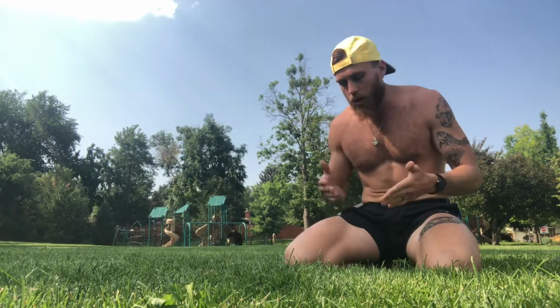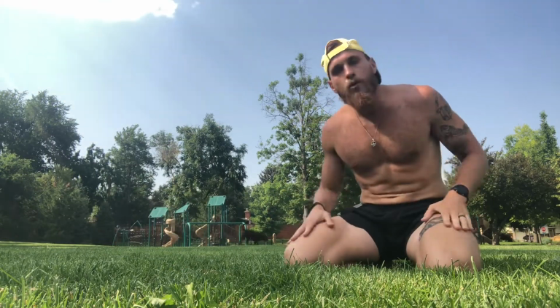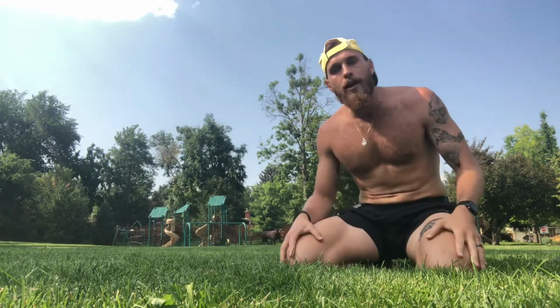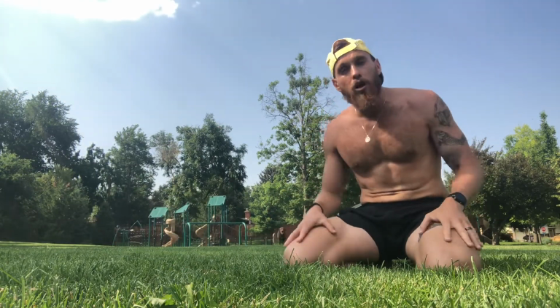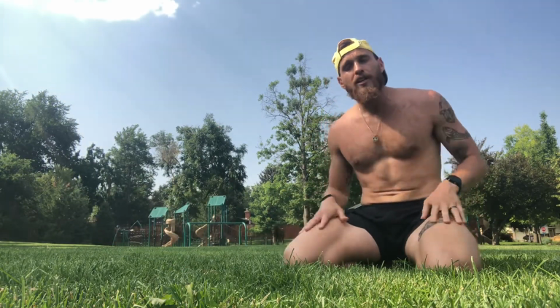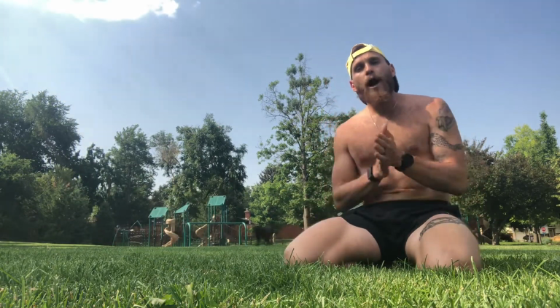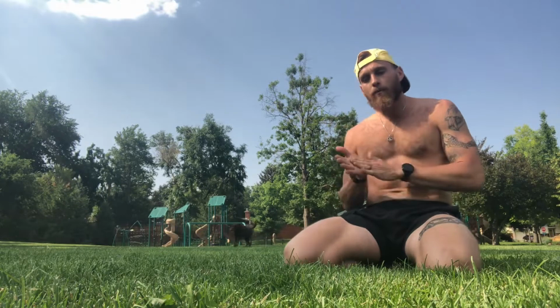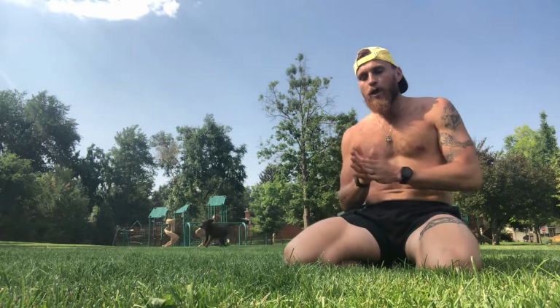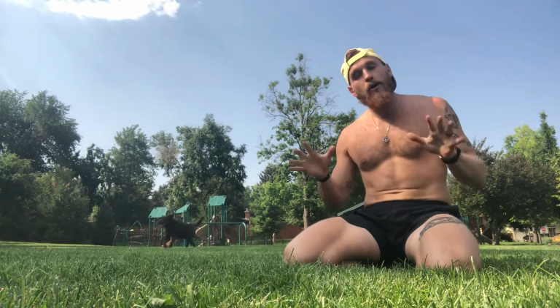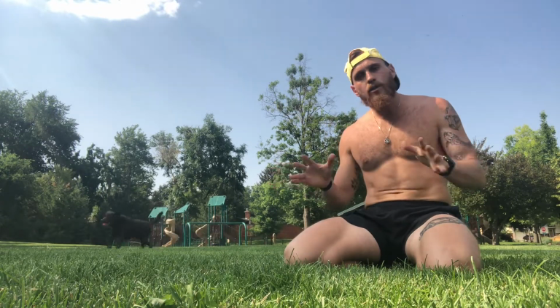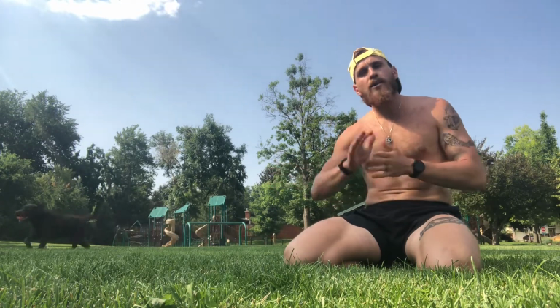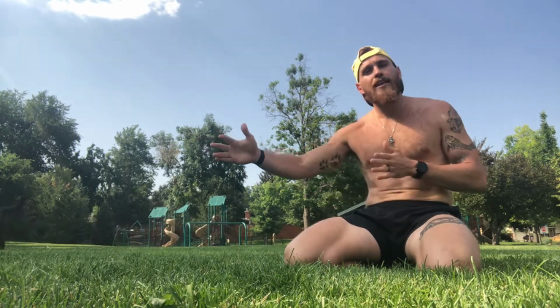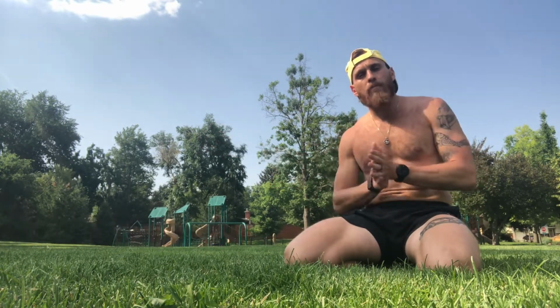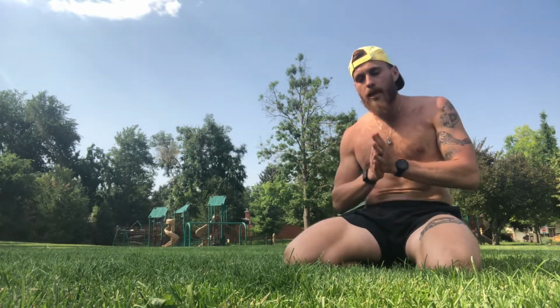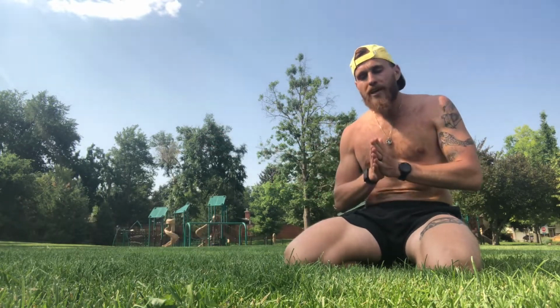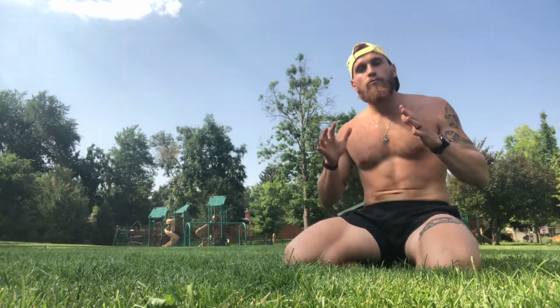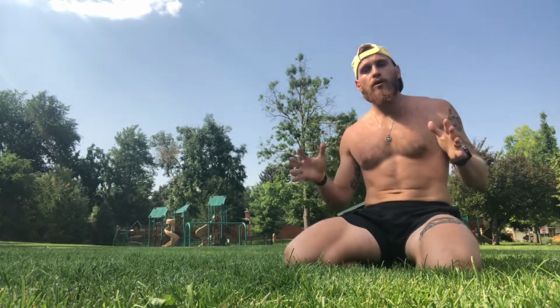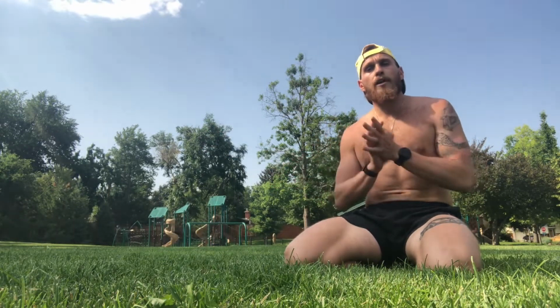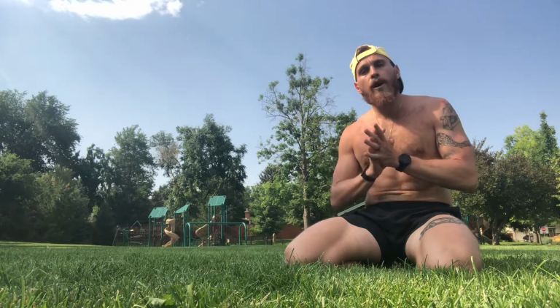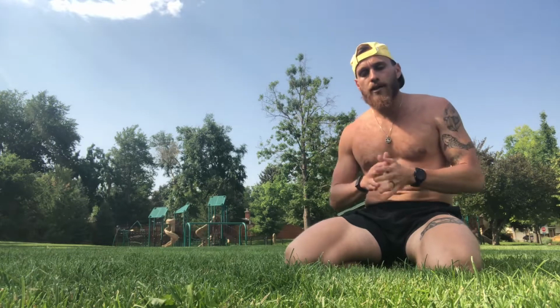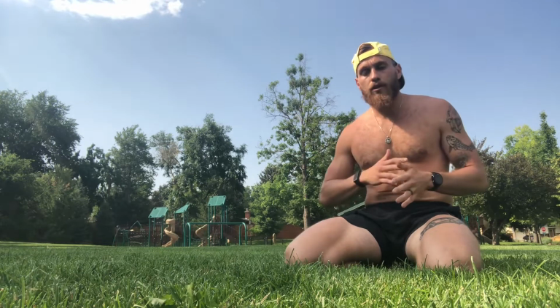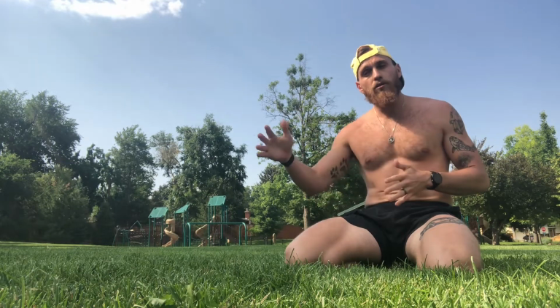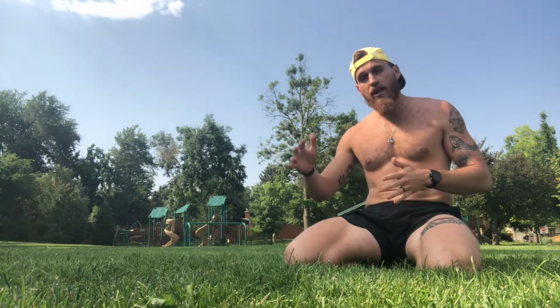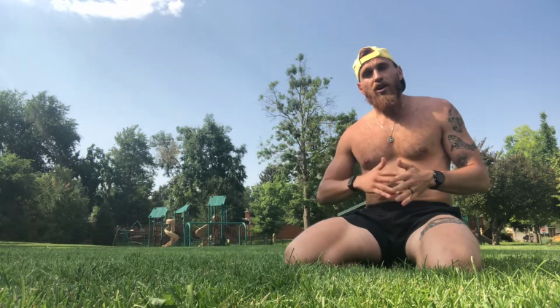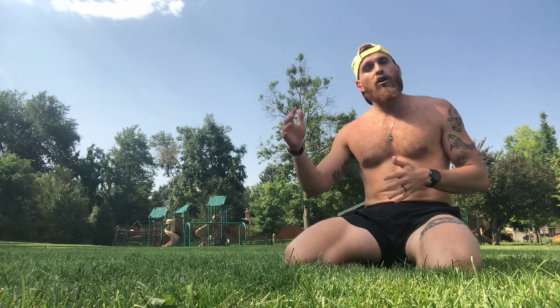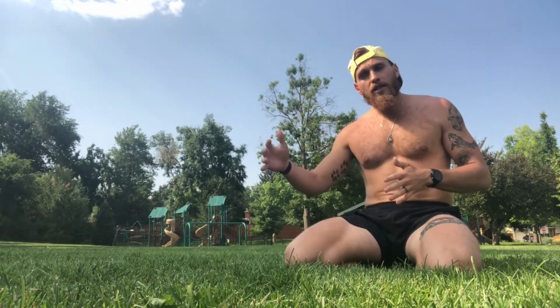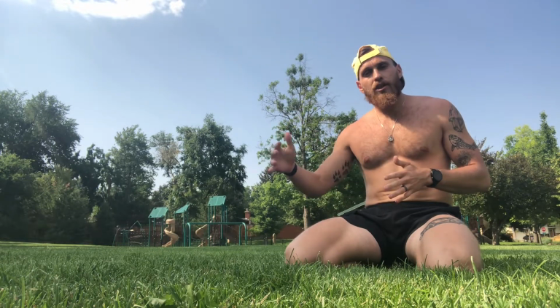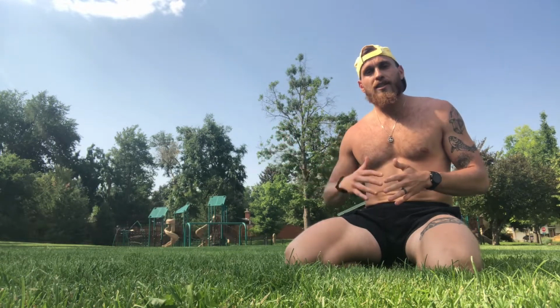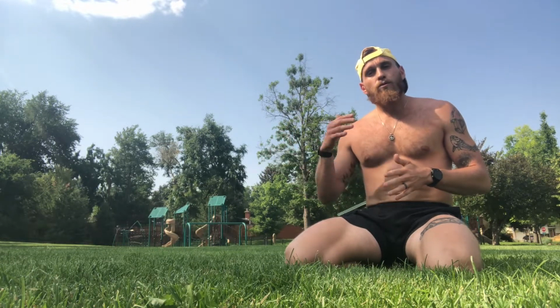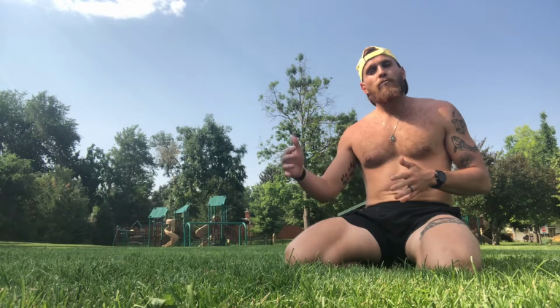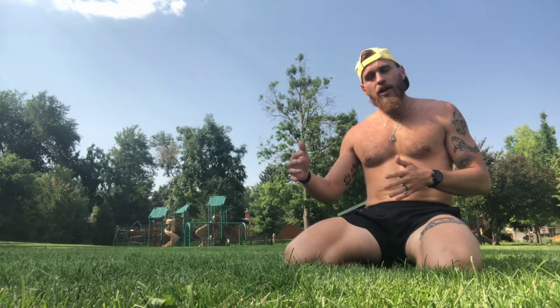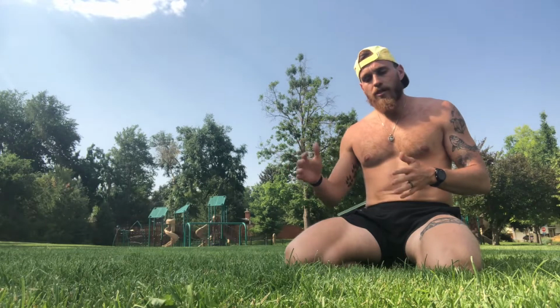I wanted to give you a quick rundown on crawling, why it's helpful and how to get into it, how to sustain it for long periods of time. Crawling is ultimately a great way to increase our functional strength, our cardiovascular endurance, as well as our mobility and our flexibility.